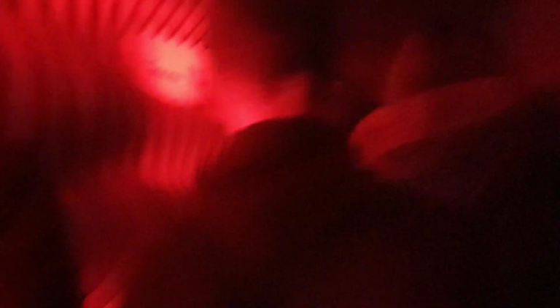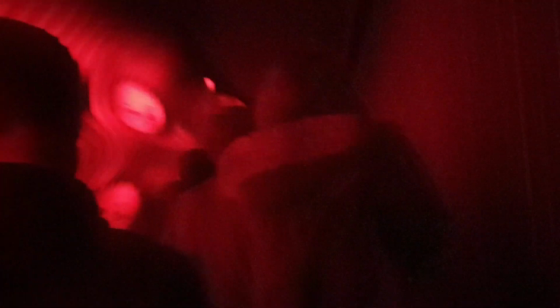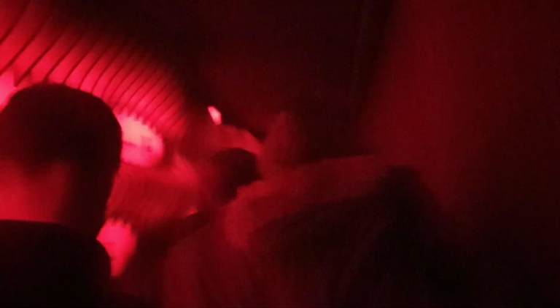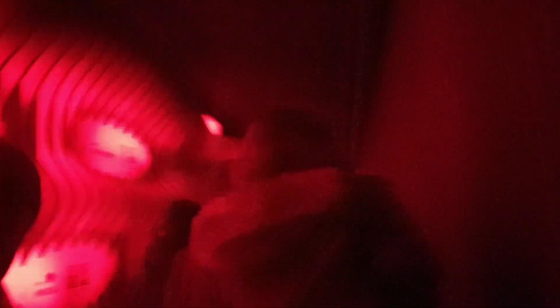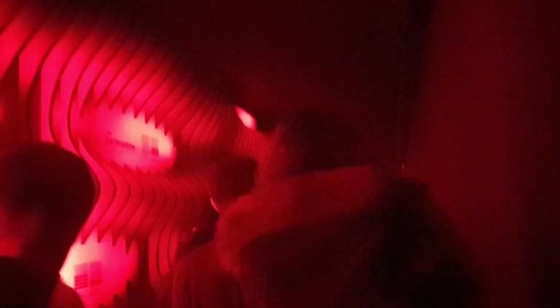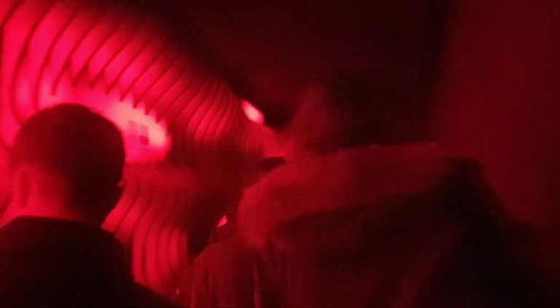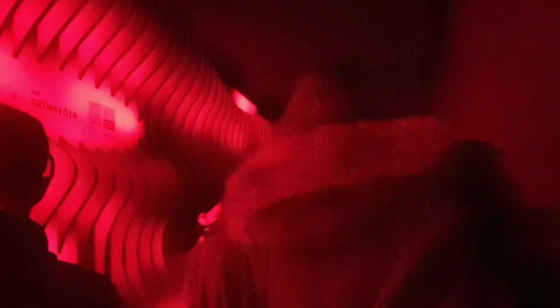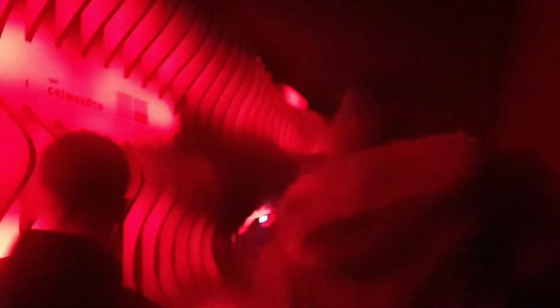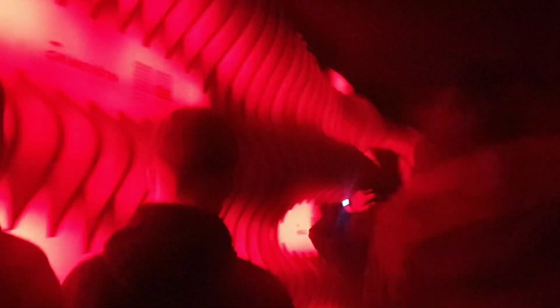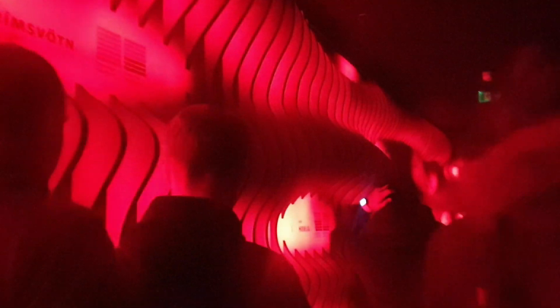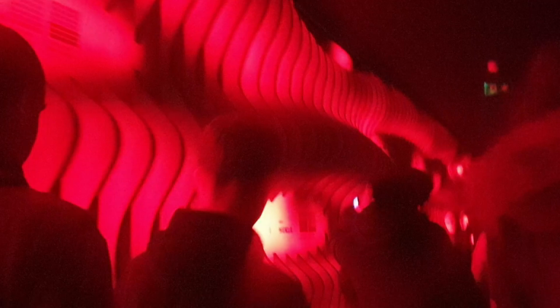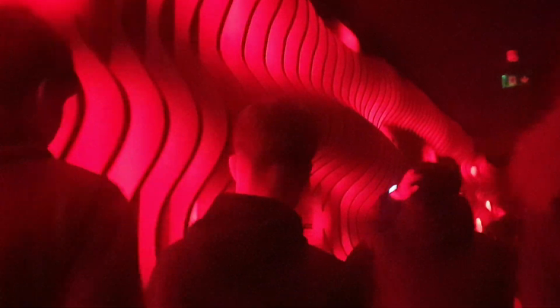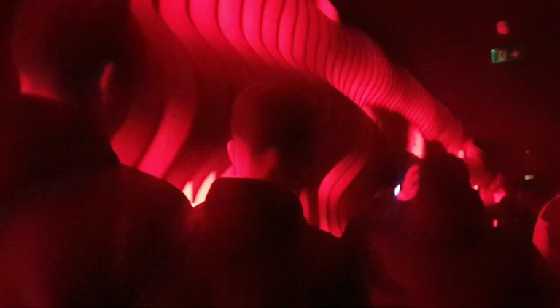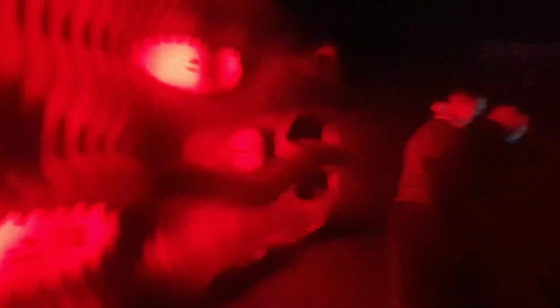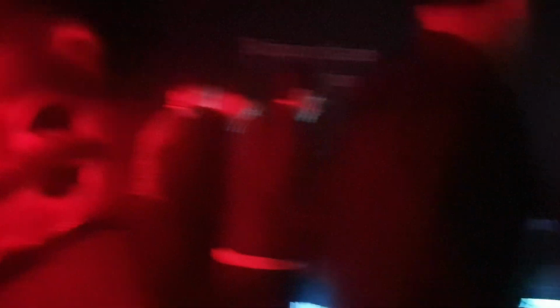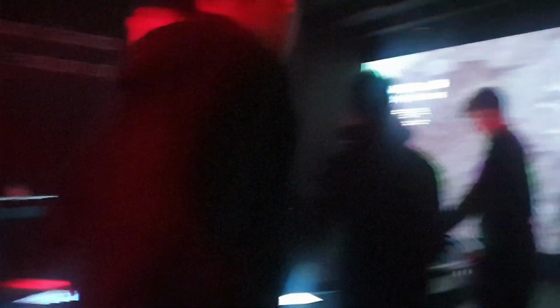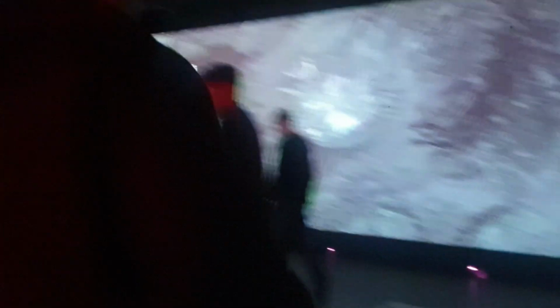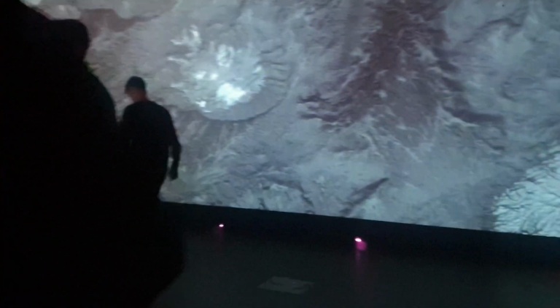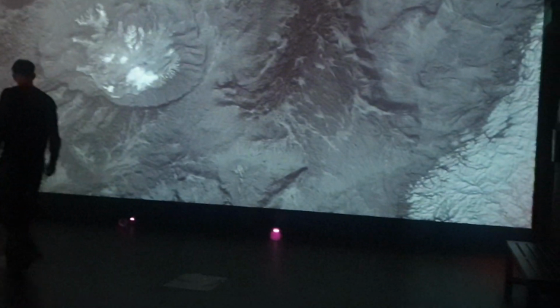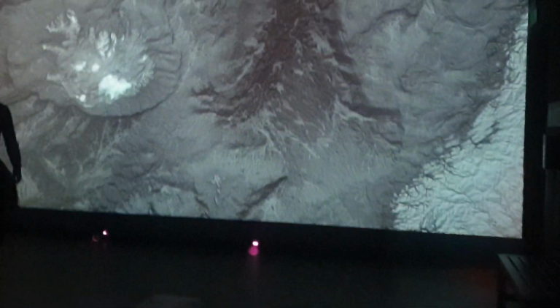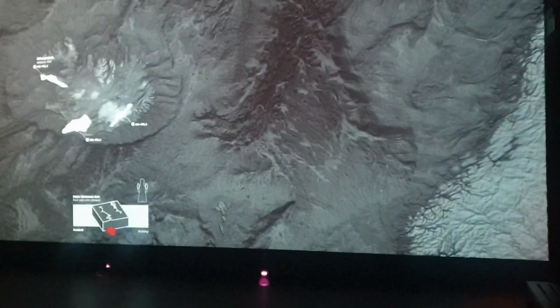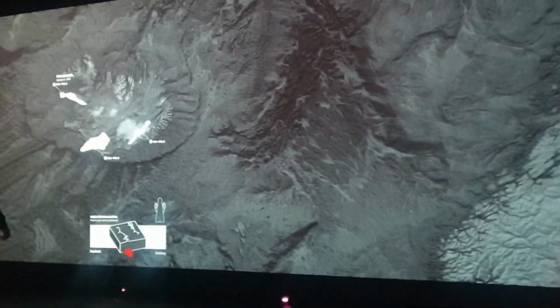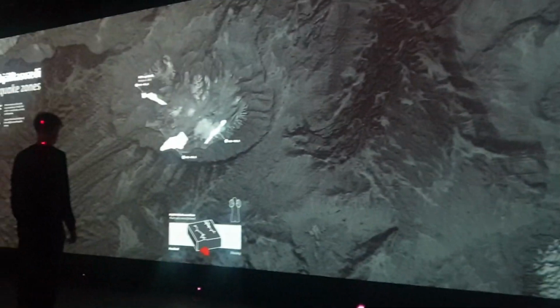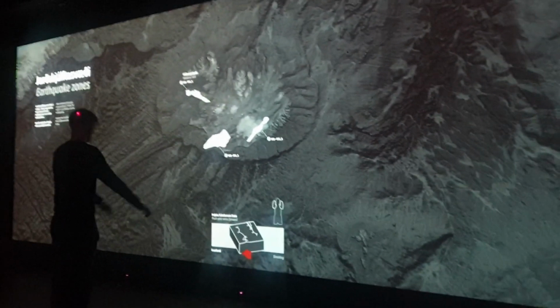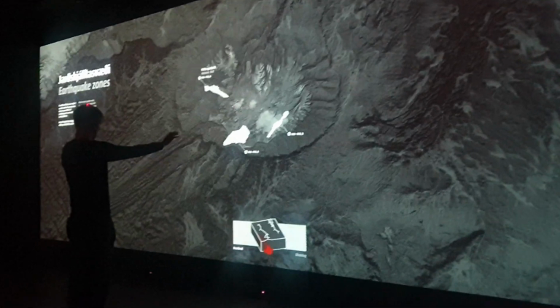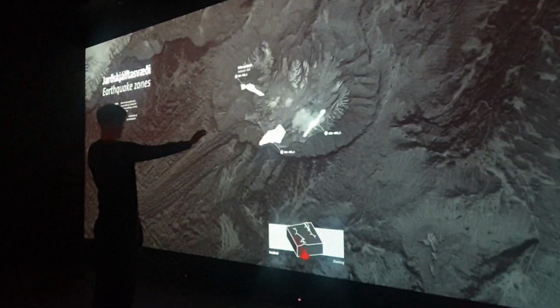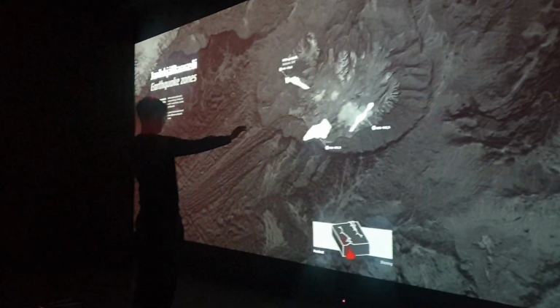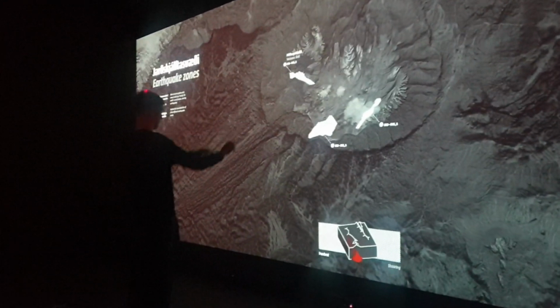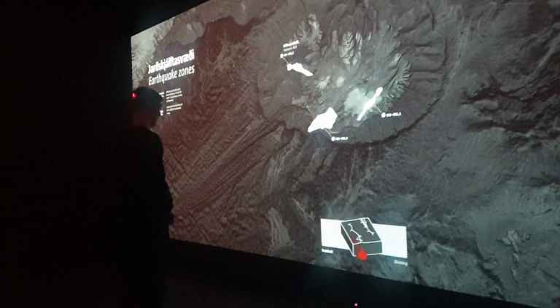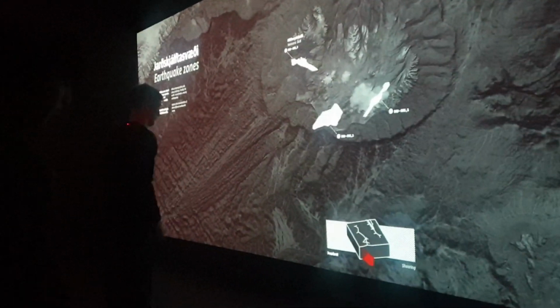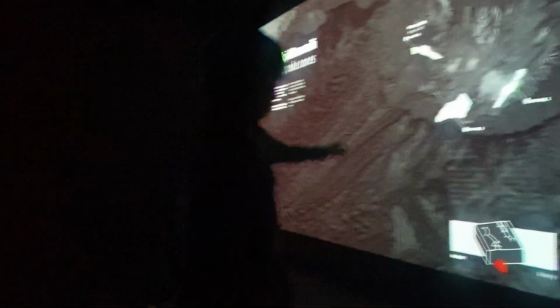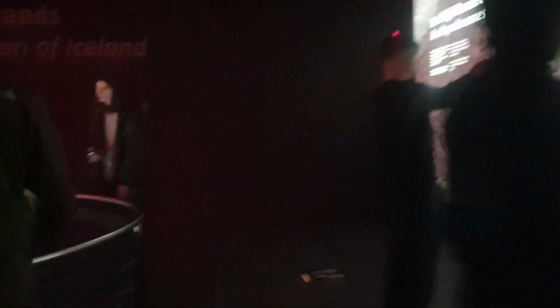Interactive displays include an earthquake simulator — feel the tremors and understand the impact of seismic activities through a realistic simulator — and a volcano corridor, where you can walk through an immersive corridor that replicates the environment around an erupting volcano.